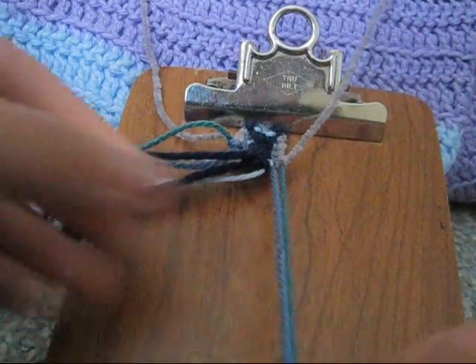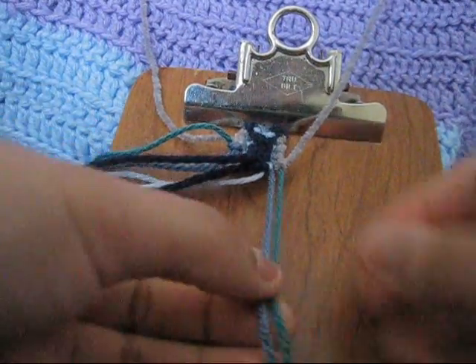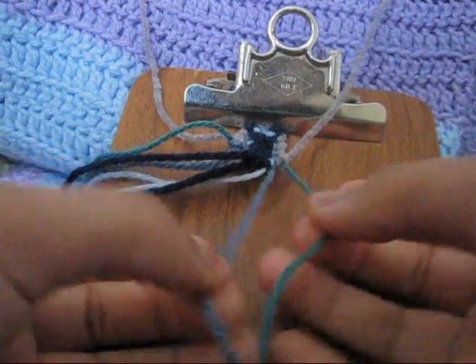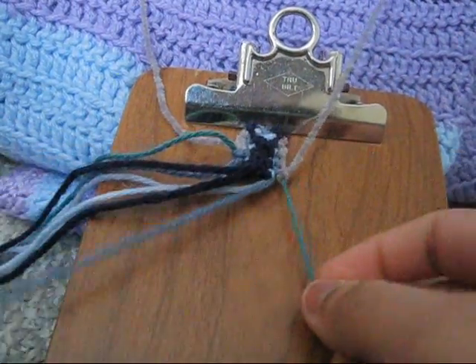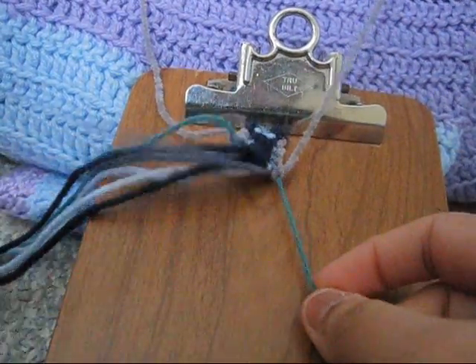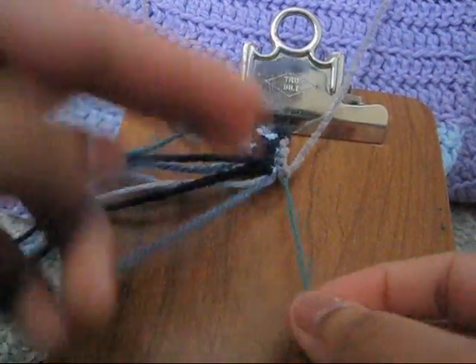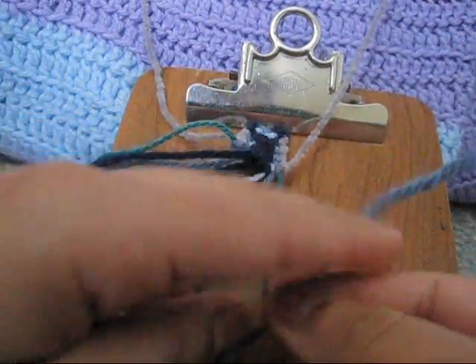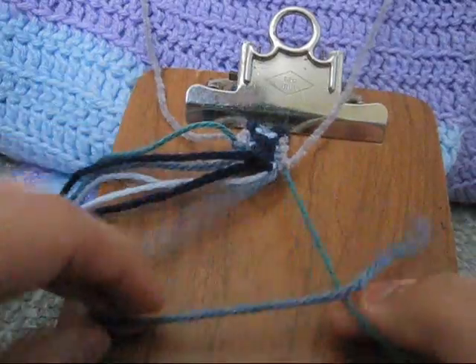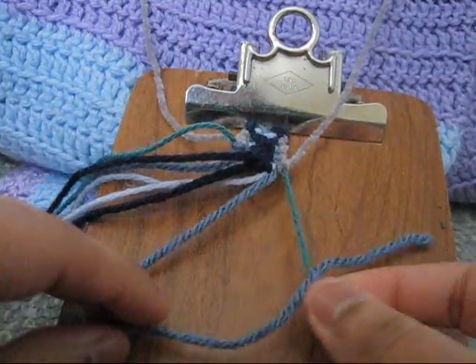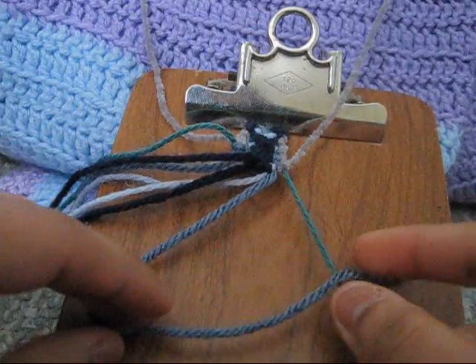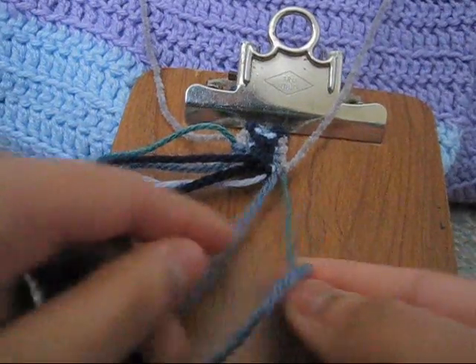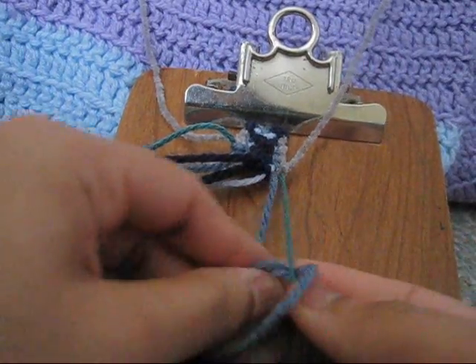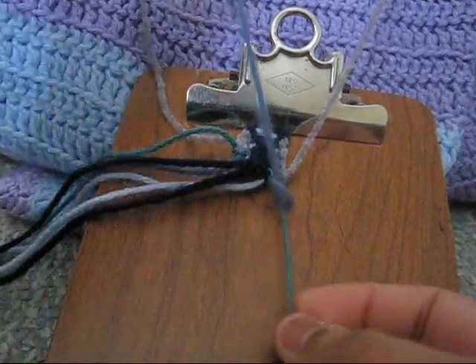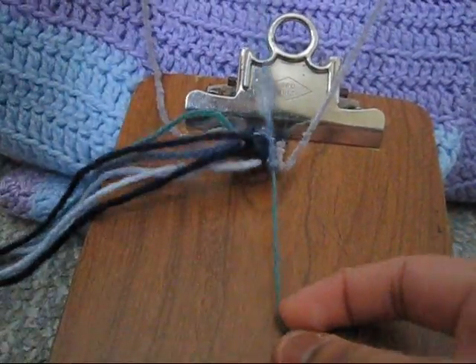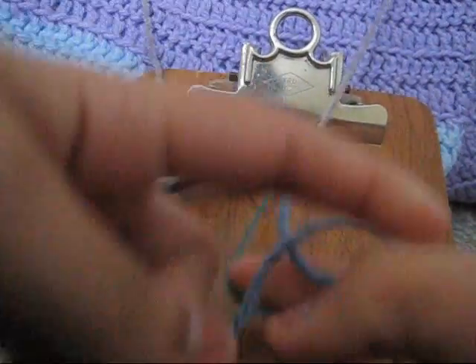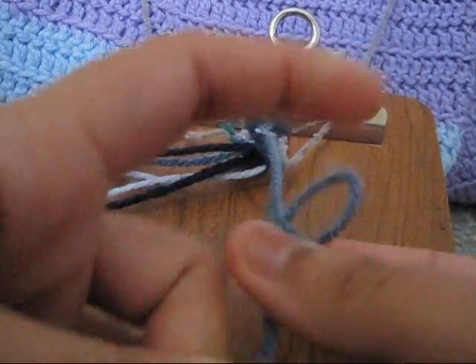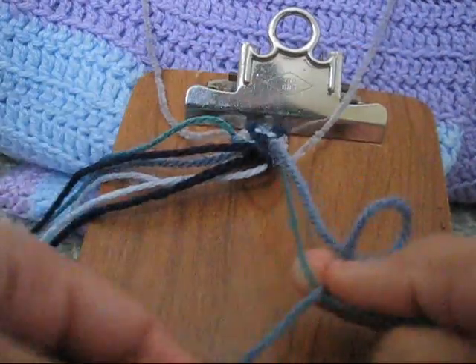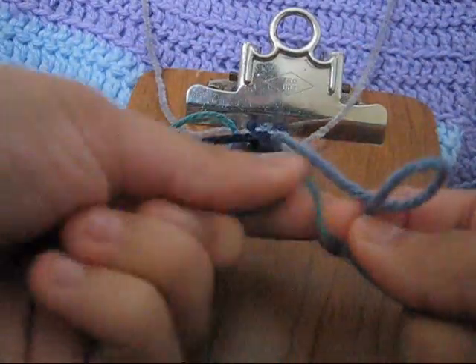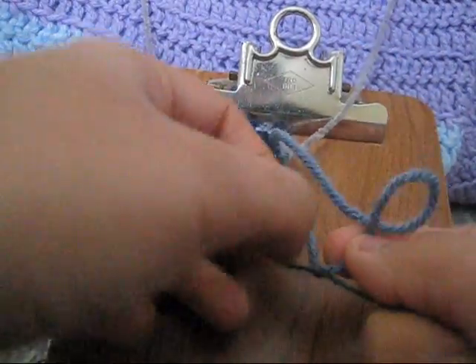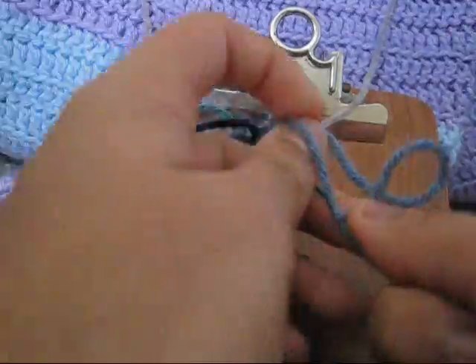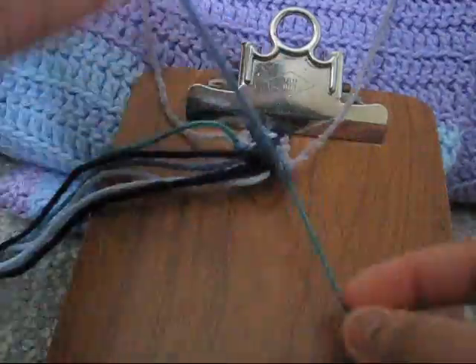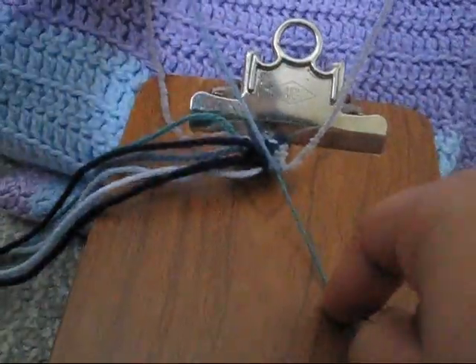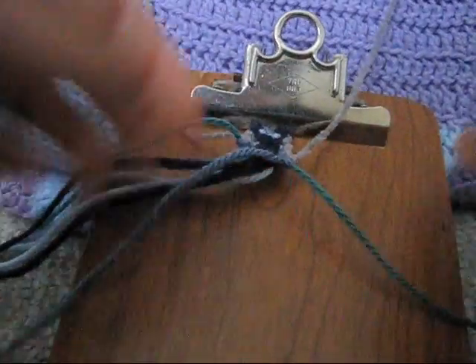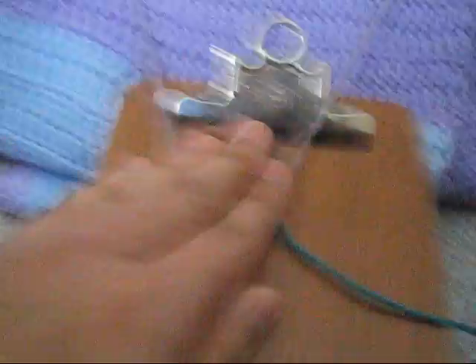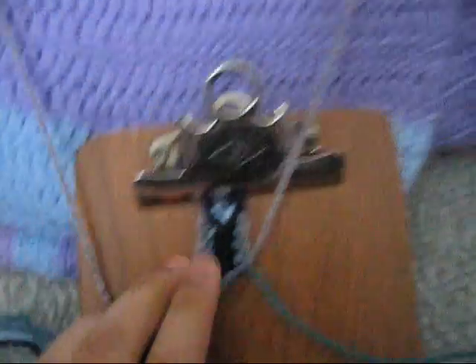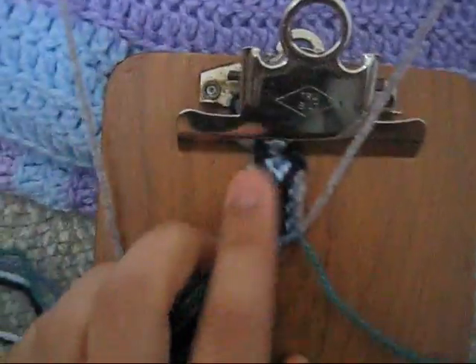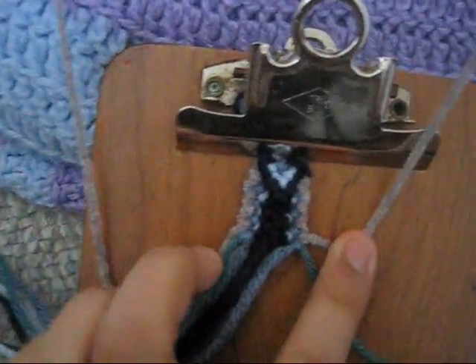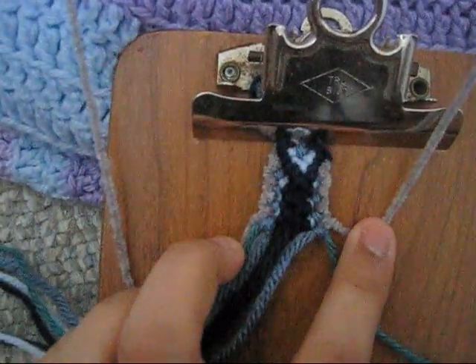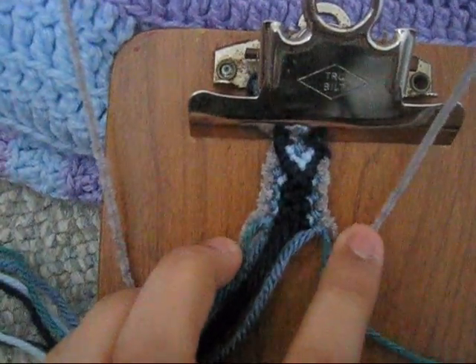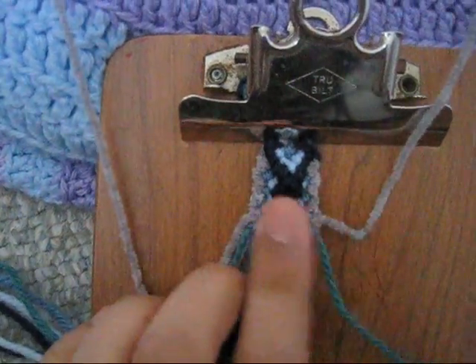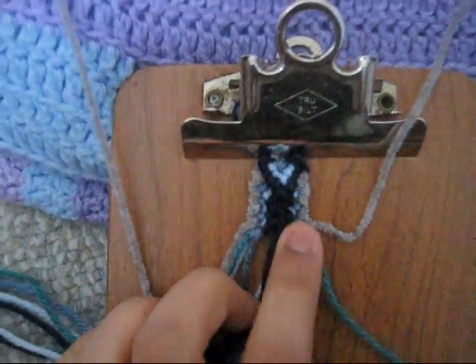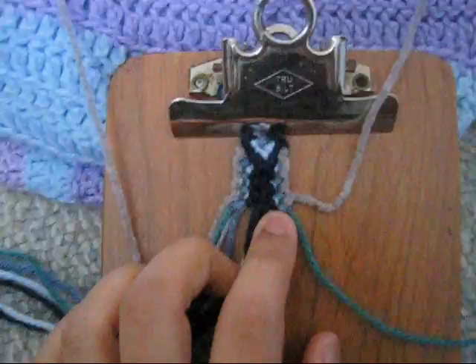Then take your eighth and ninth string and with the eighth to the ninth, make a forward-backward knot. And you're going to have something like that — and that is a whole entire pattern.